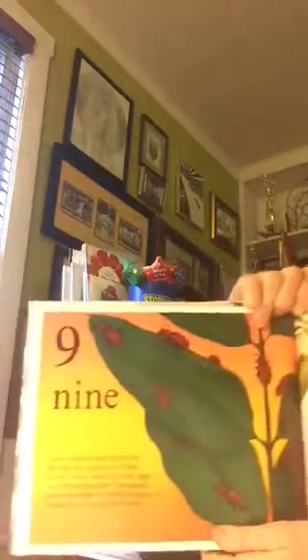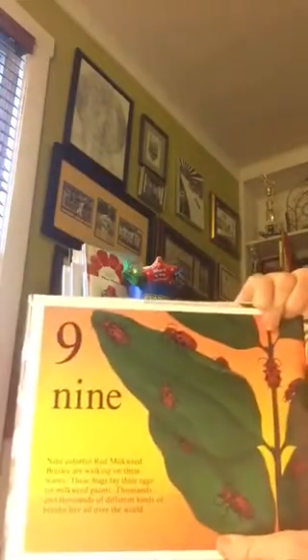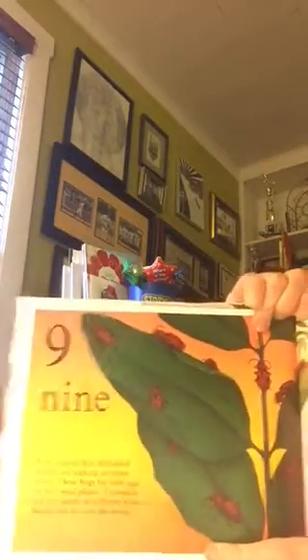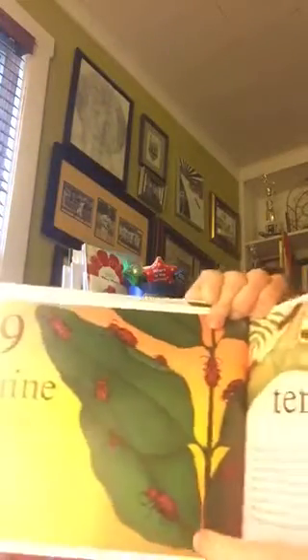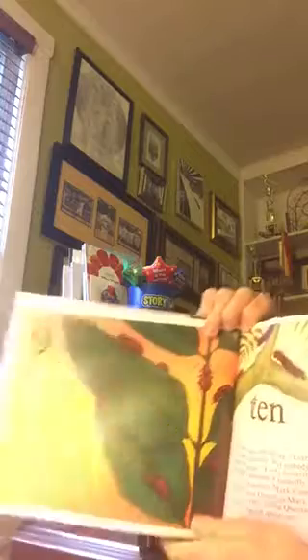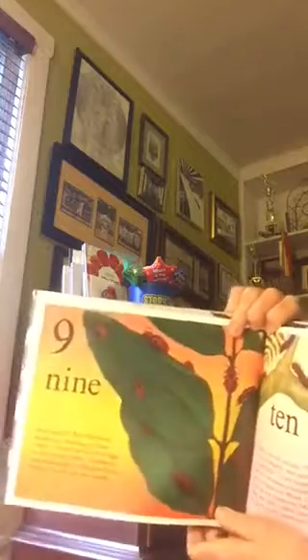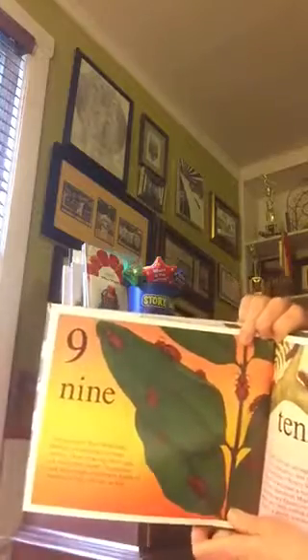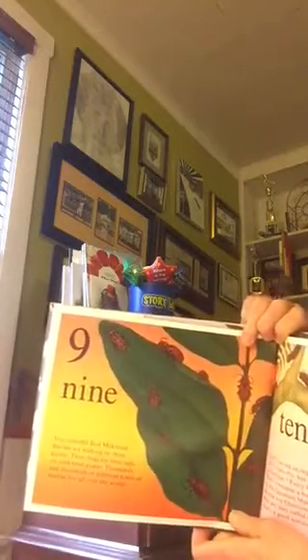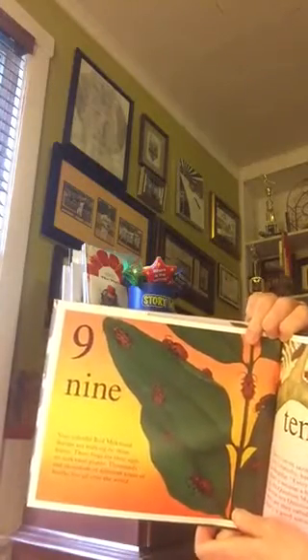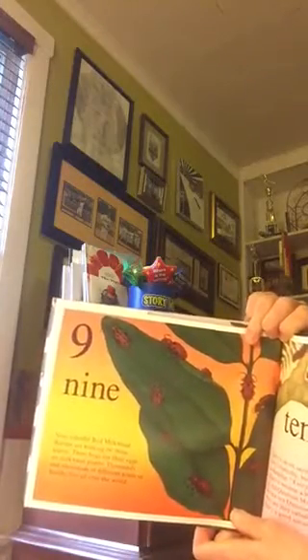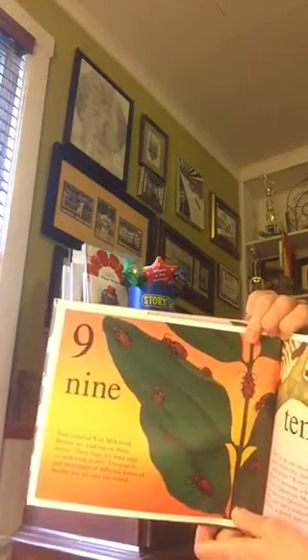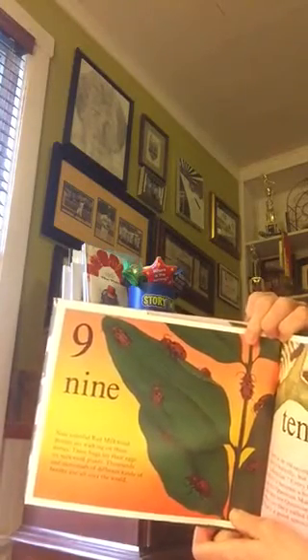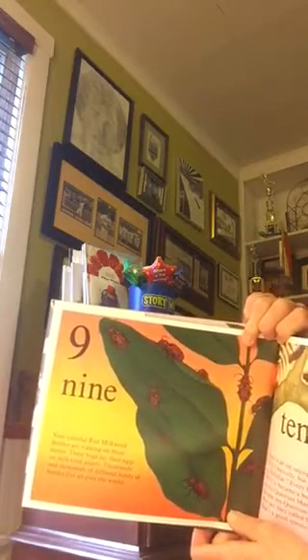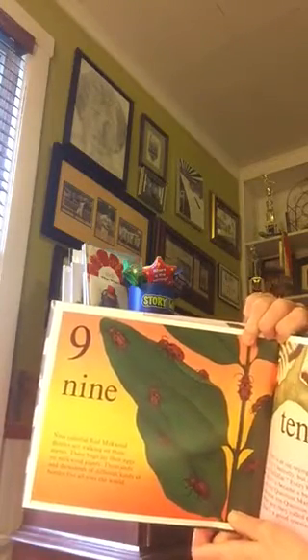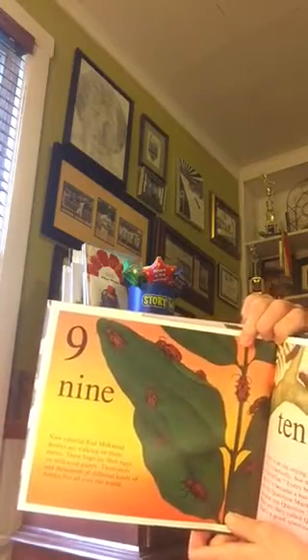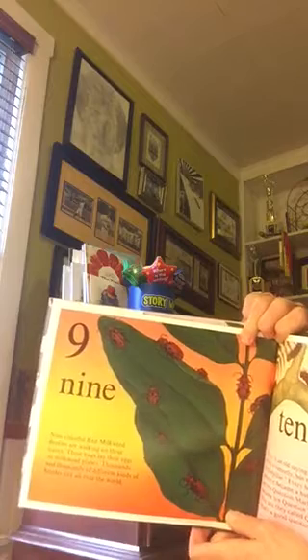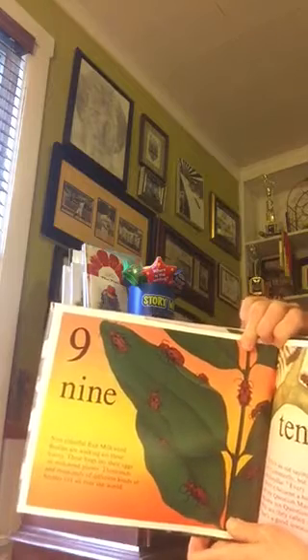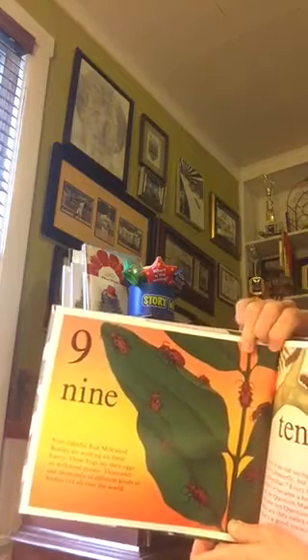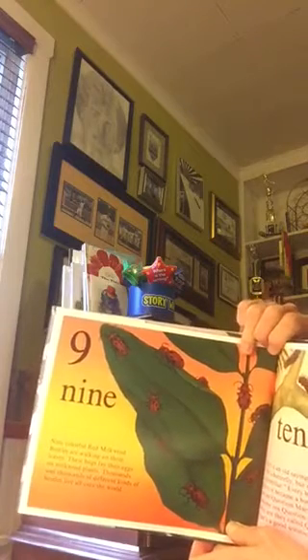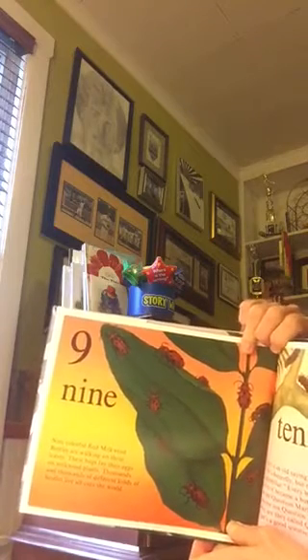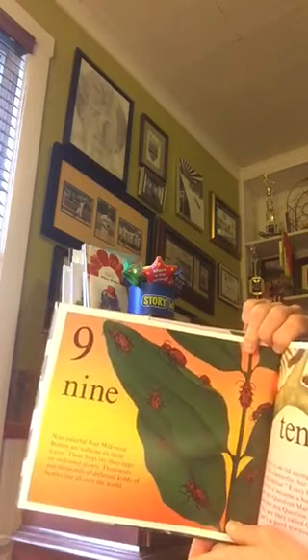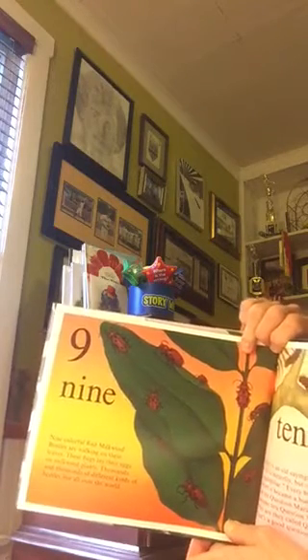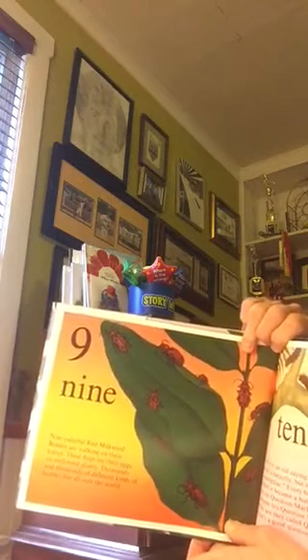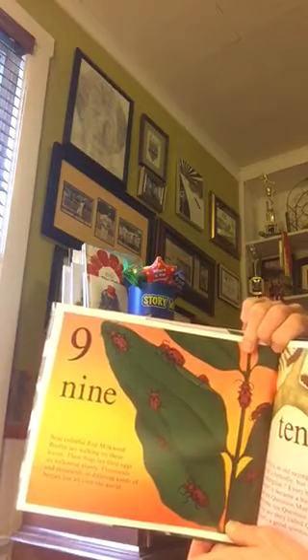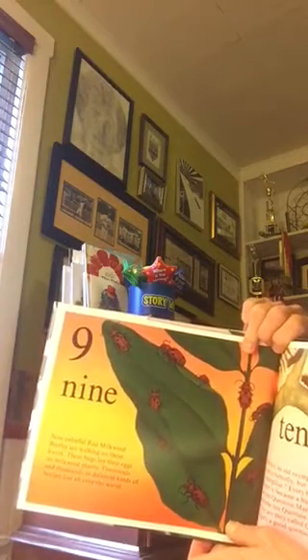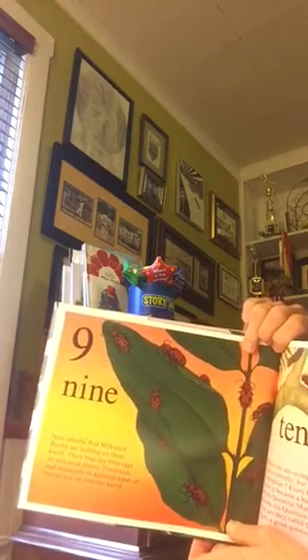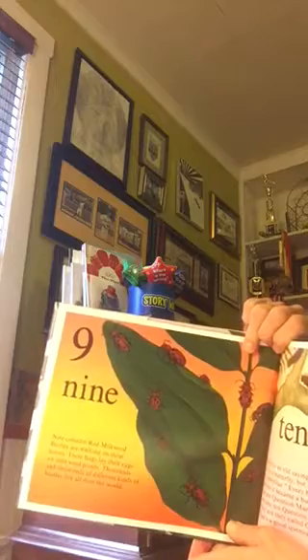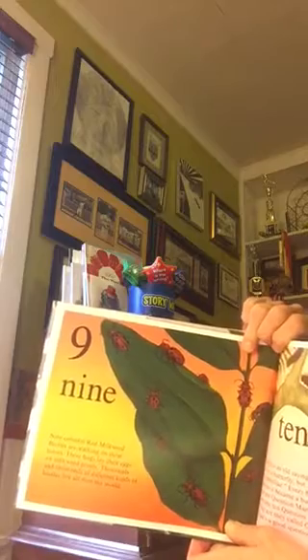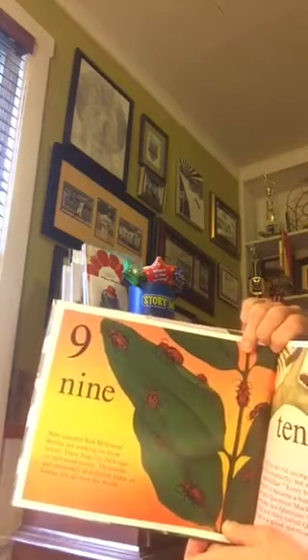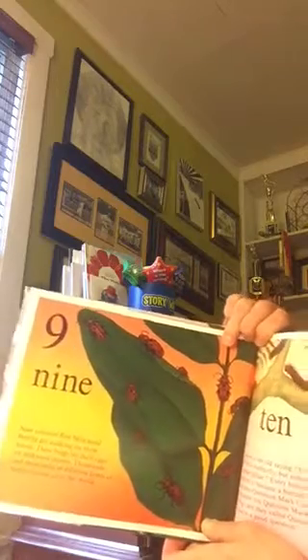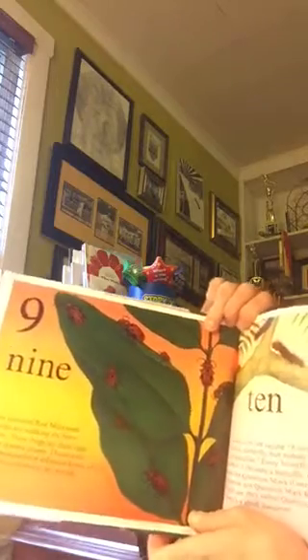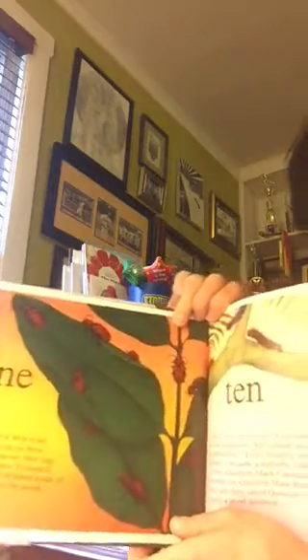Nine. Nine colorful red milkweed beetles are walking on these leaves. These bugs lay their eggs on milkweed plants. Thousands and thousands of different kinds of beetles live all over the world.